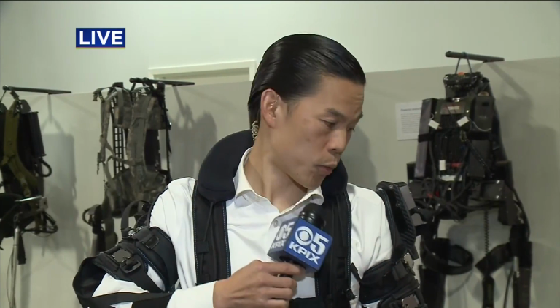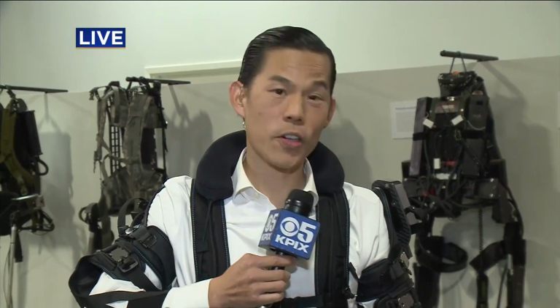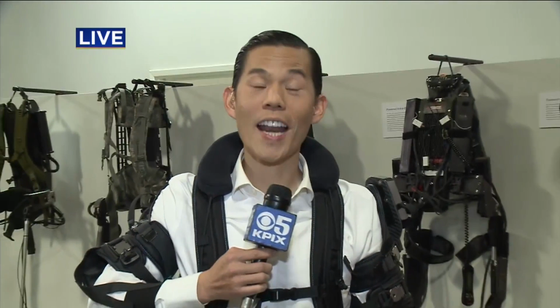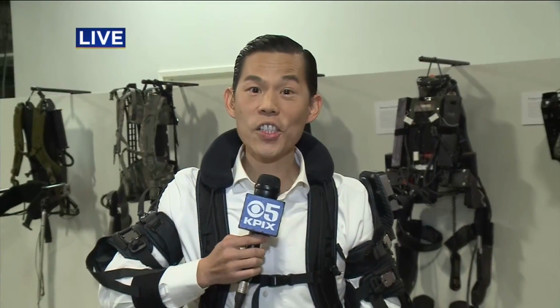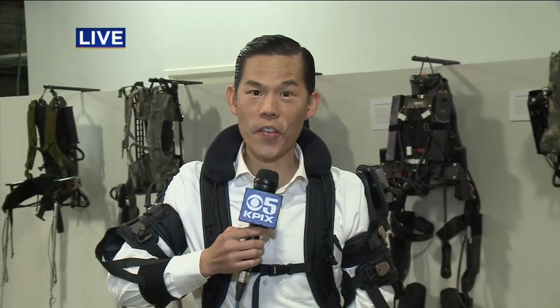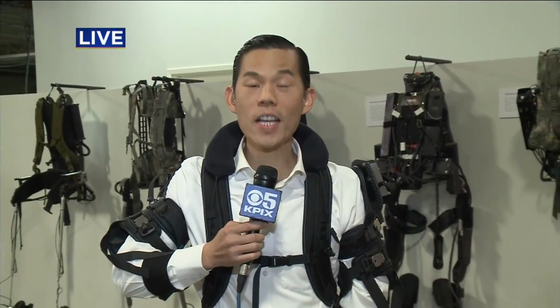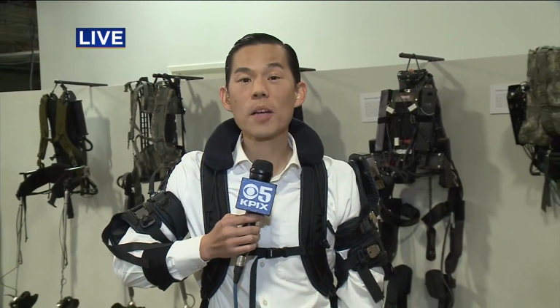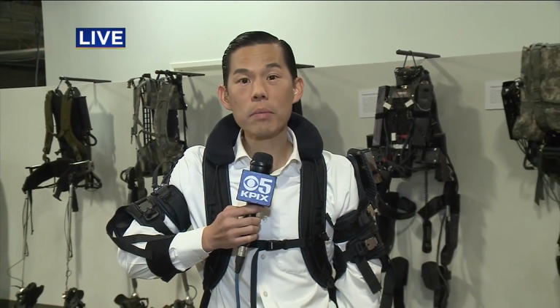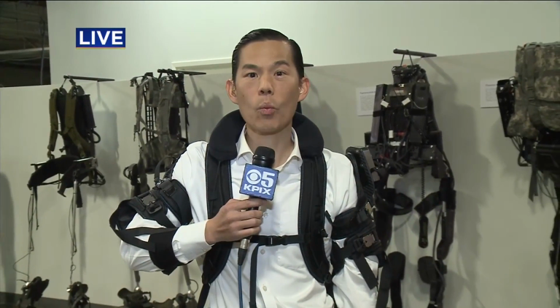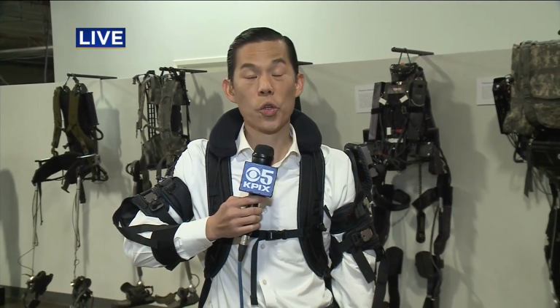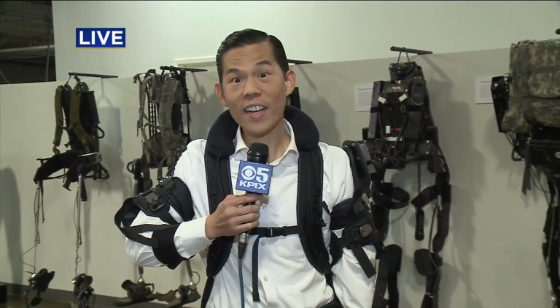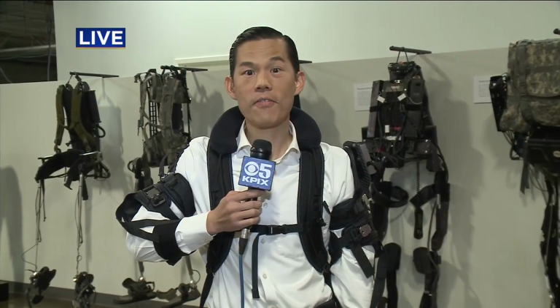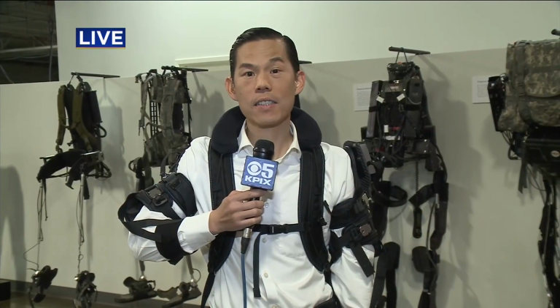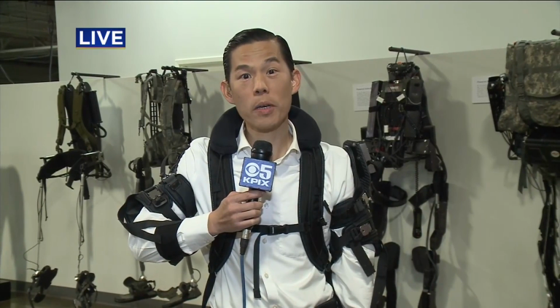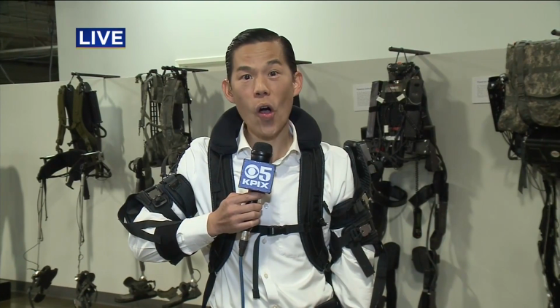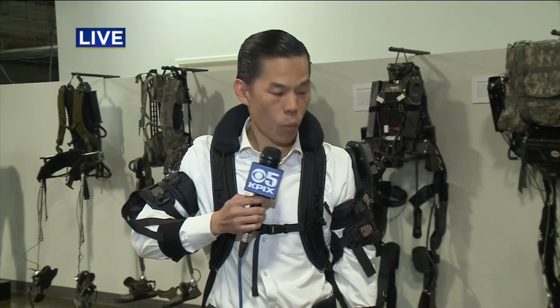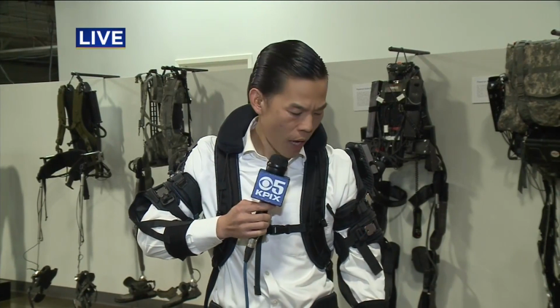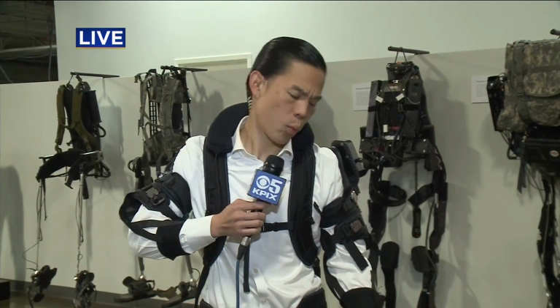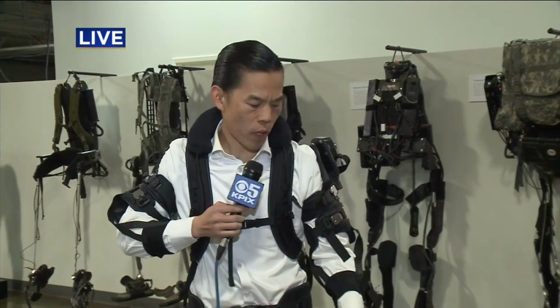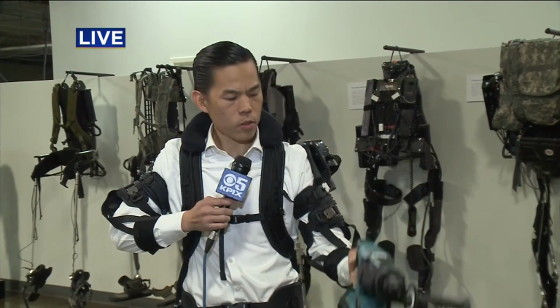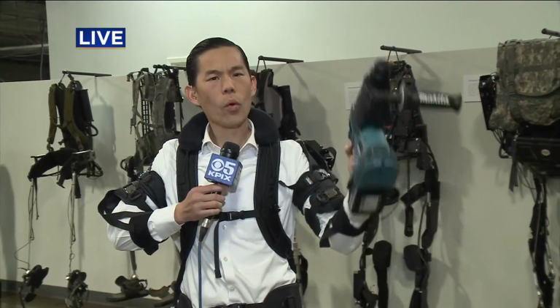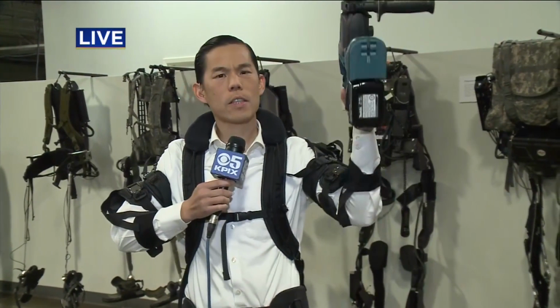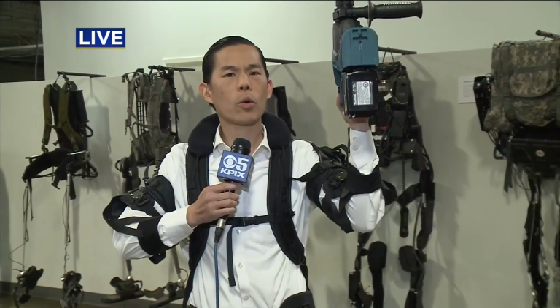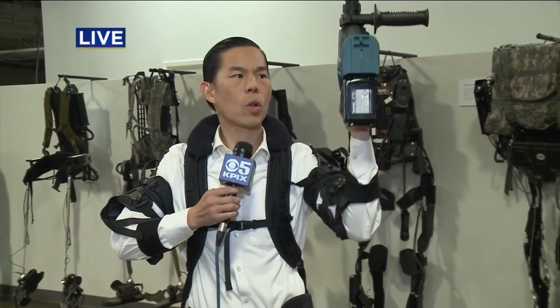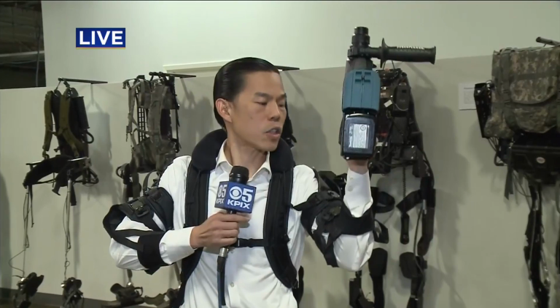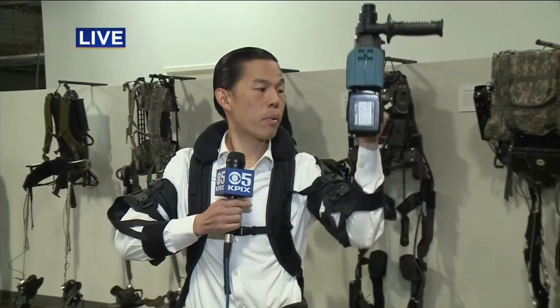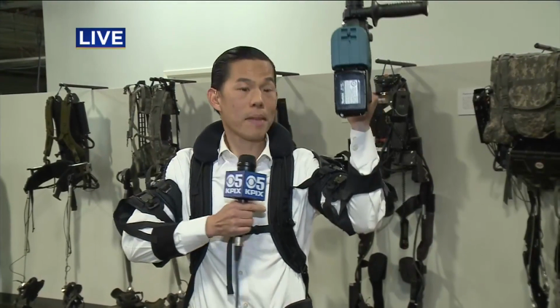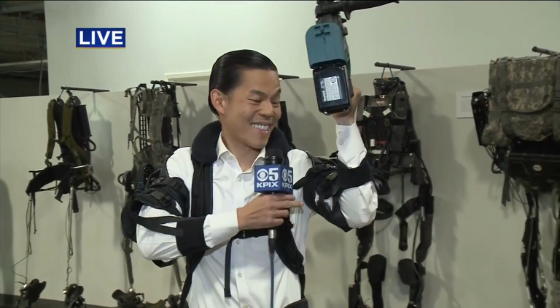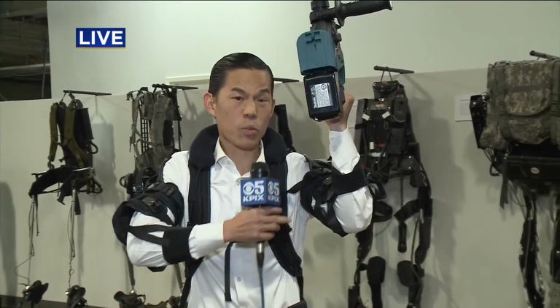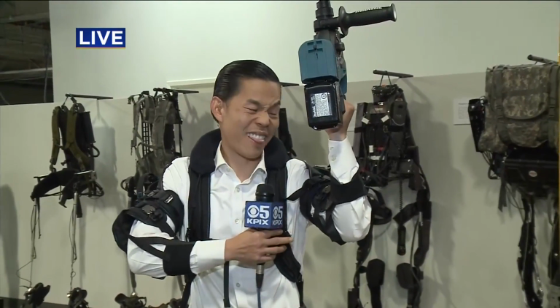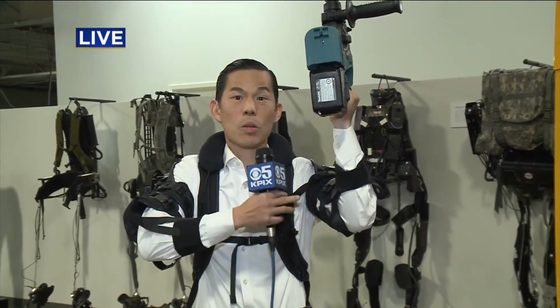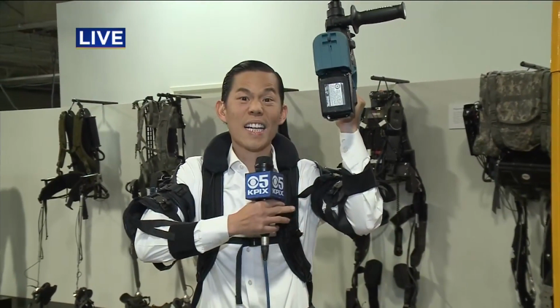This right here is called an exo-vest. Some assembly line workers are wearing these vests to build cars. I want to show you how it works — I'm going to hold on to this power tool, and when I bring it up, this vest will just lift it right up.